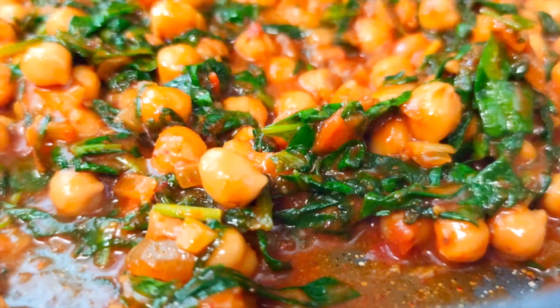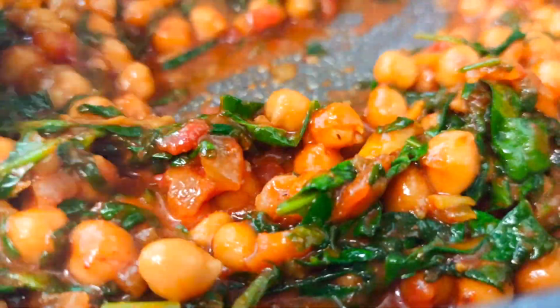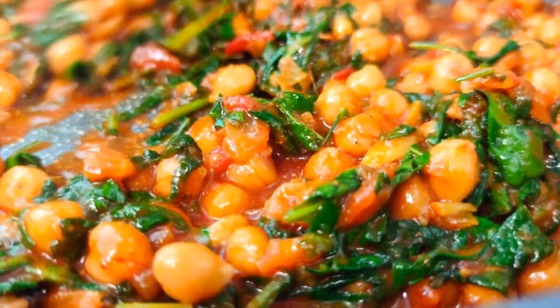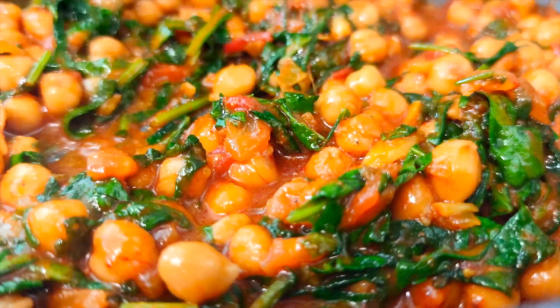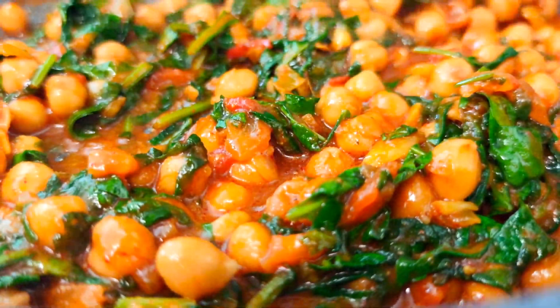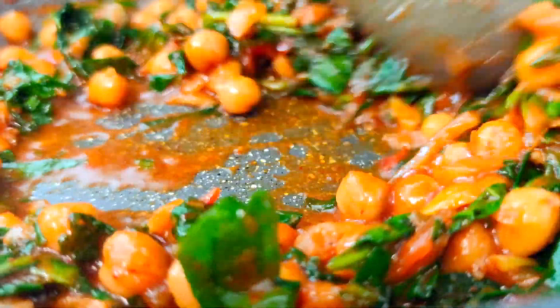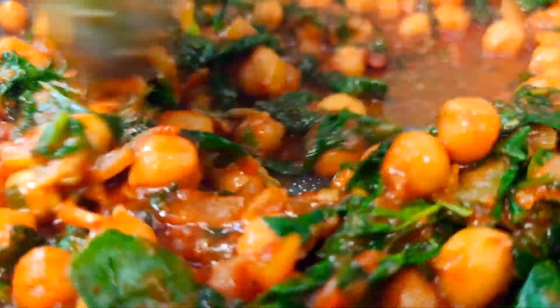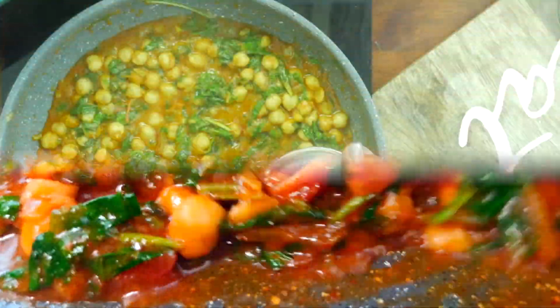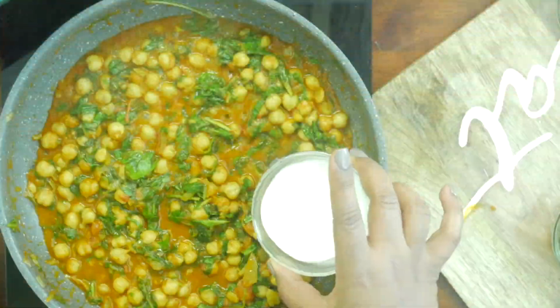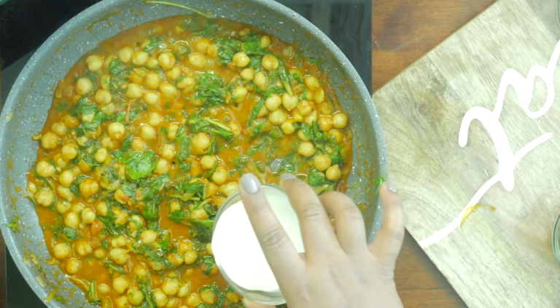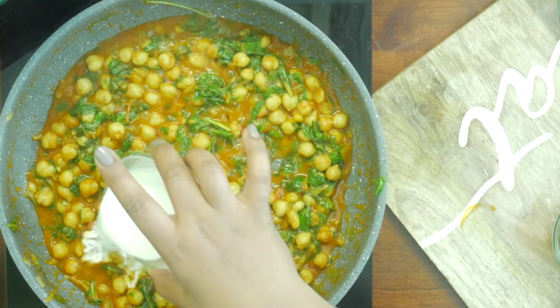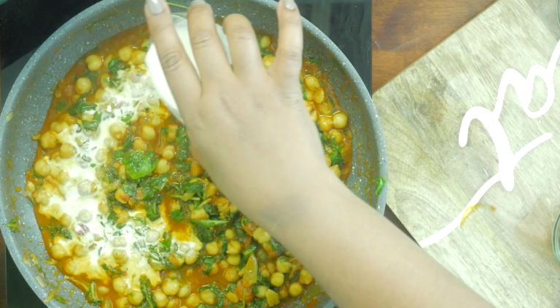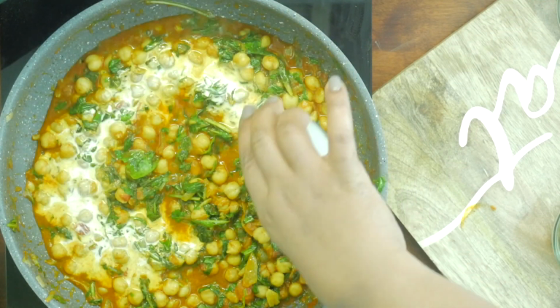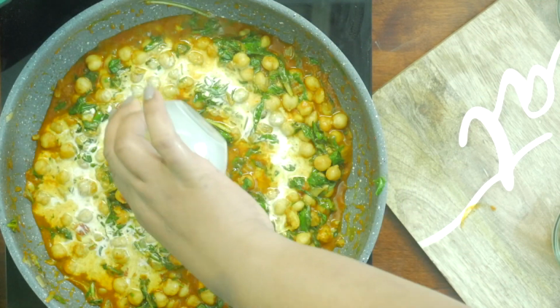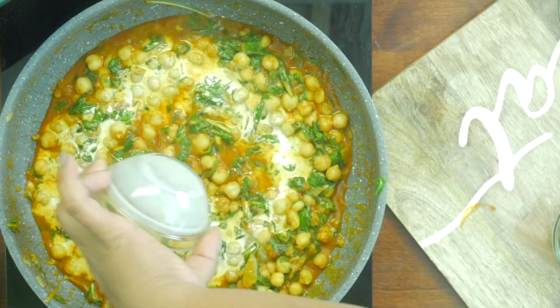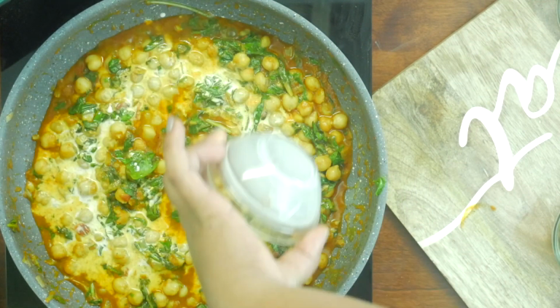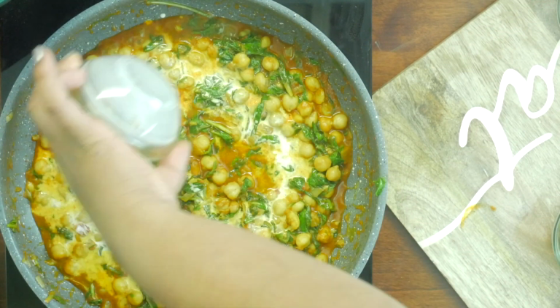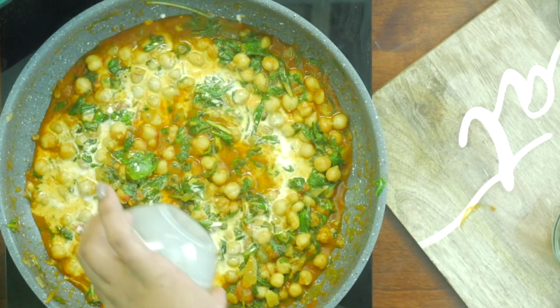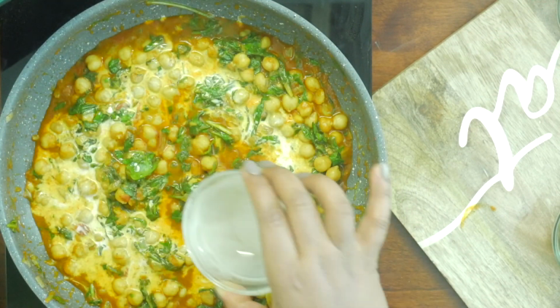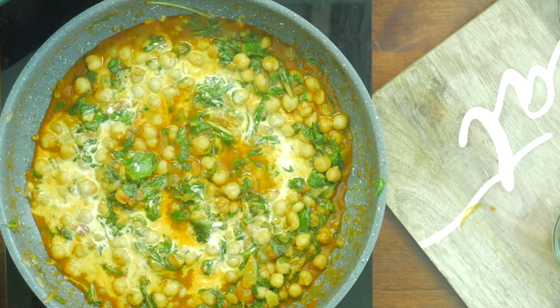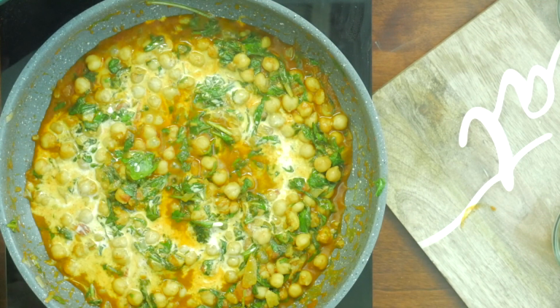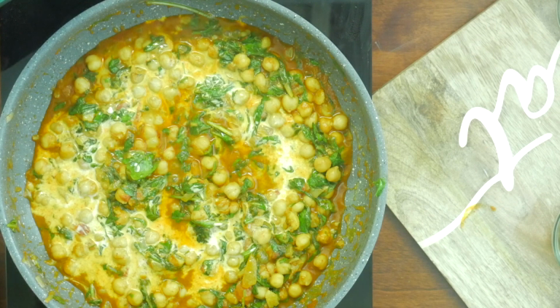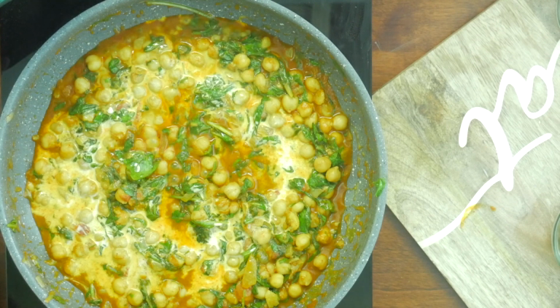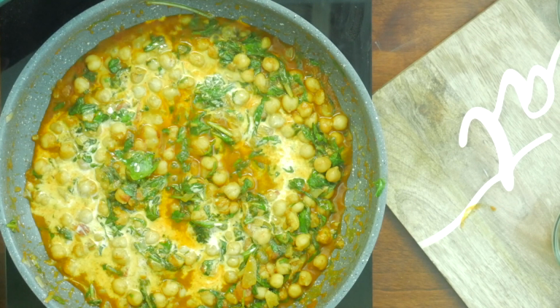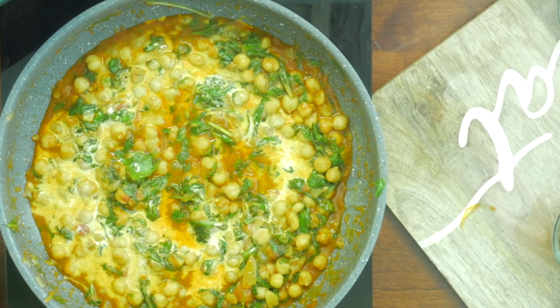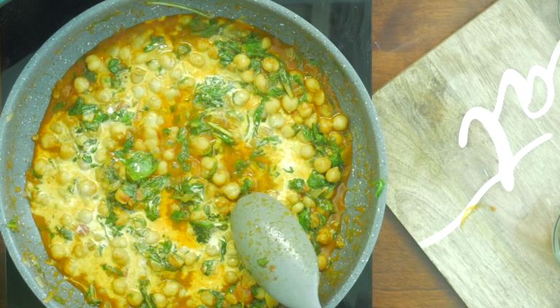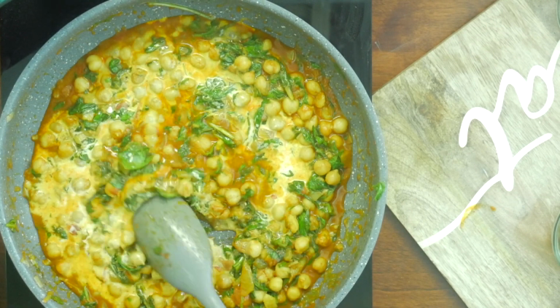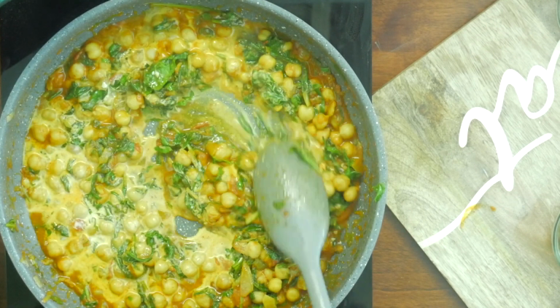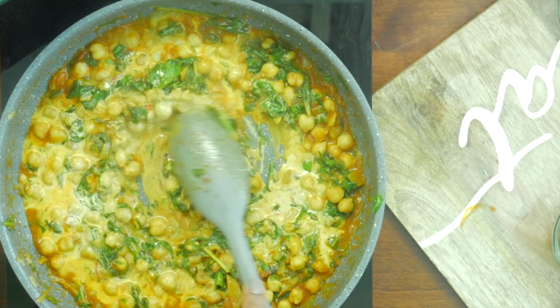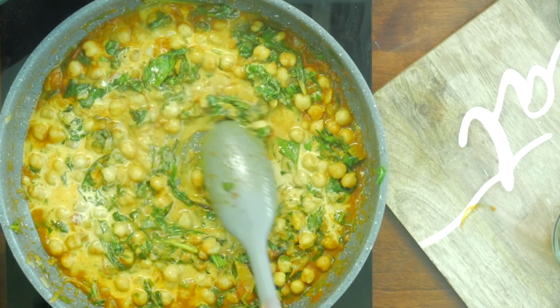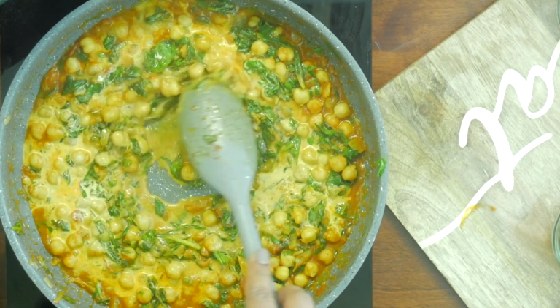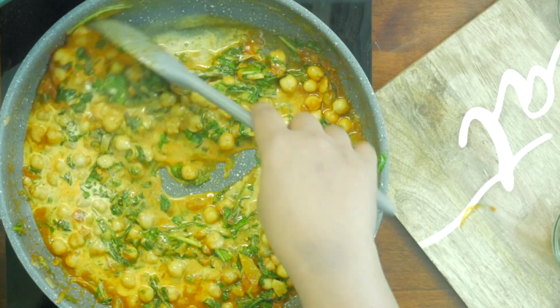This is the consistency I am looking for. Finally, add 4 to 5 tablespoons of coconut cream. You can always substitute this with heavy whipping cream, half and half, or even coconut milk.